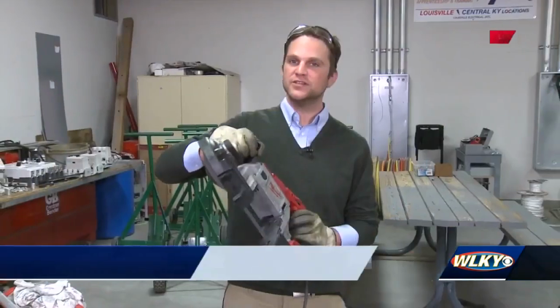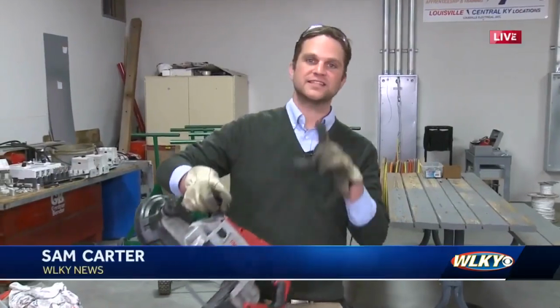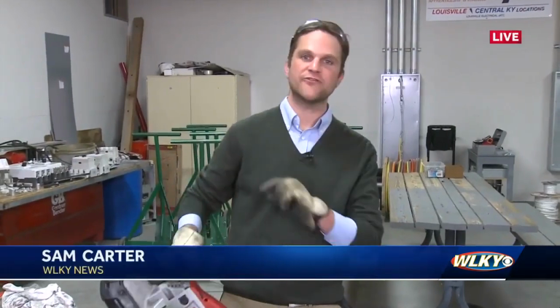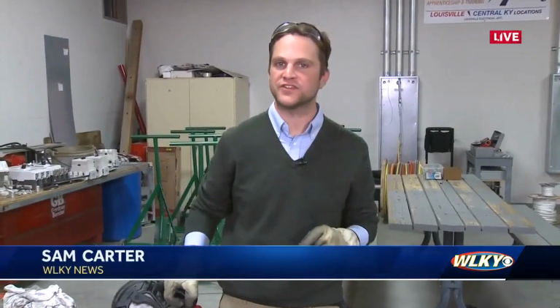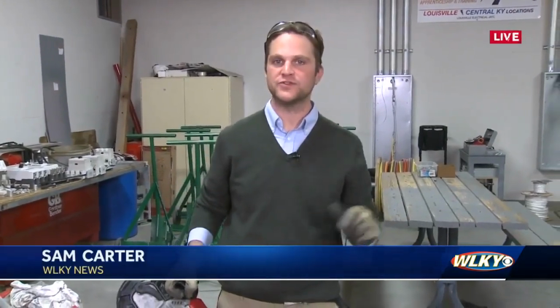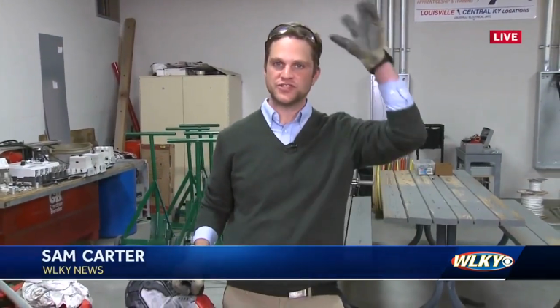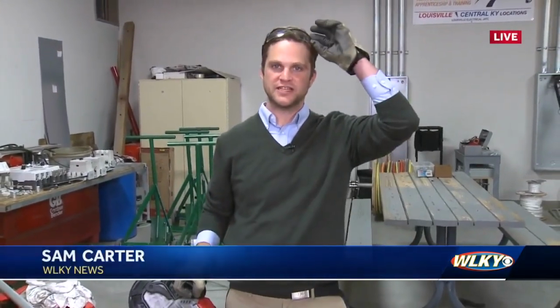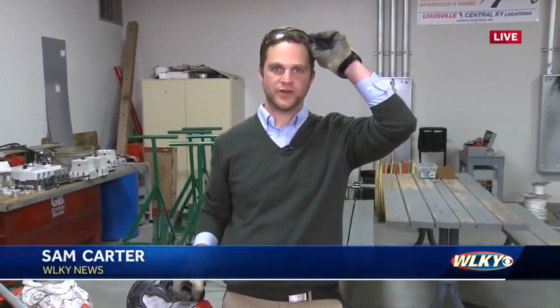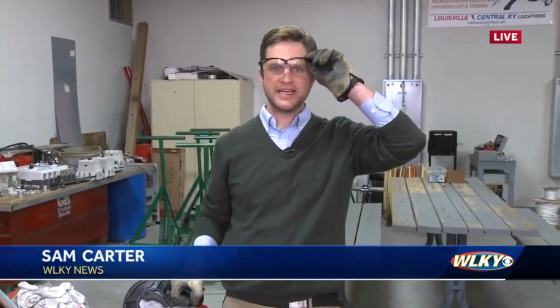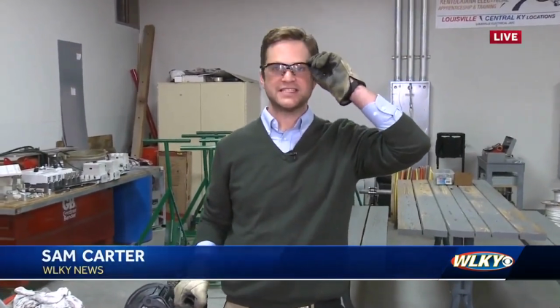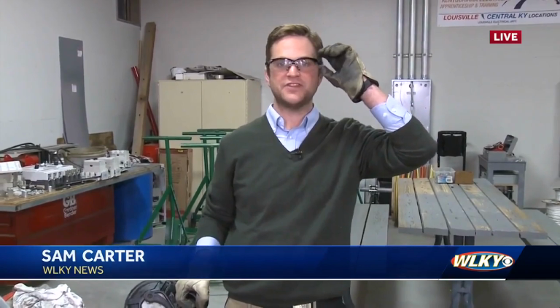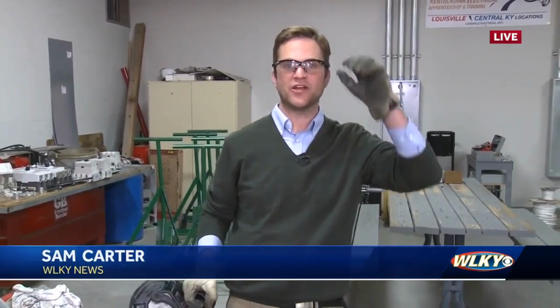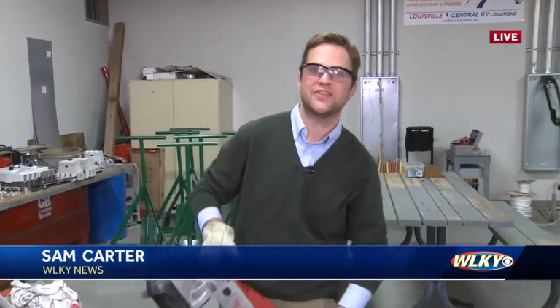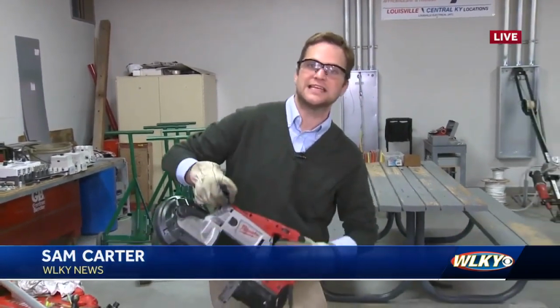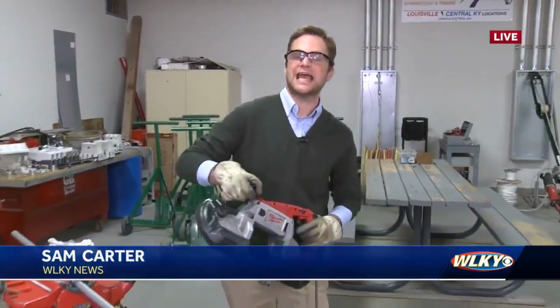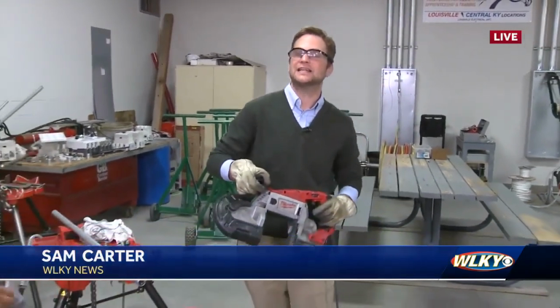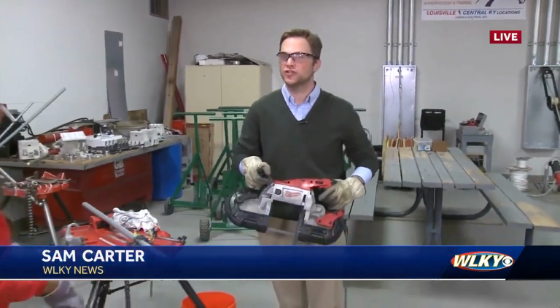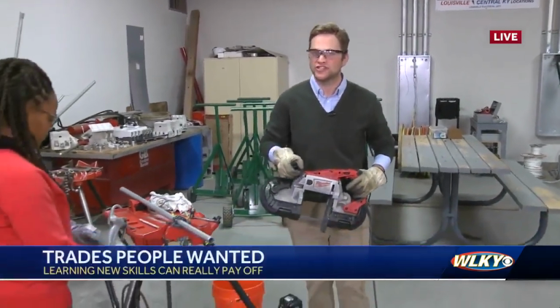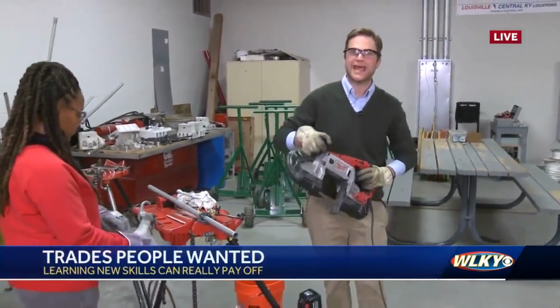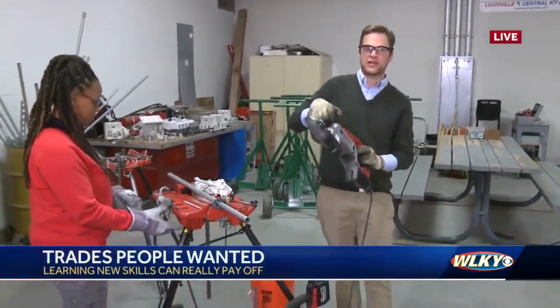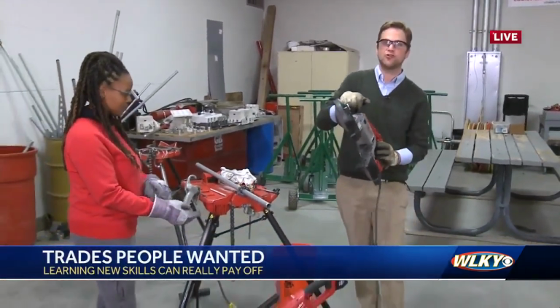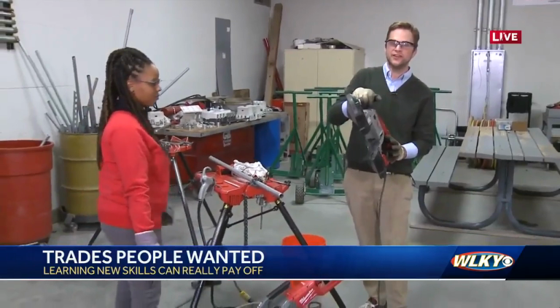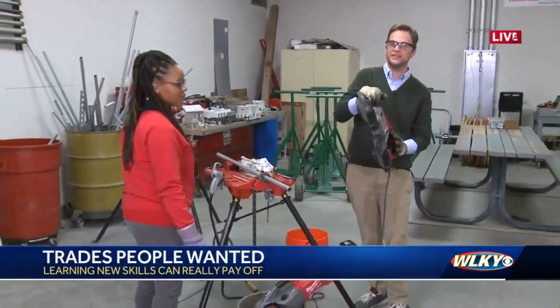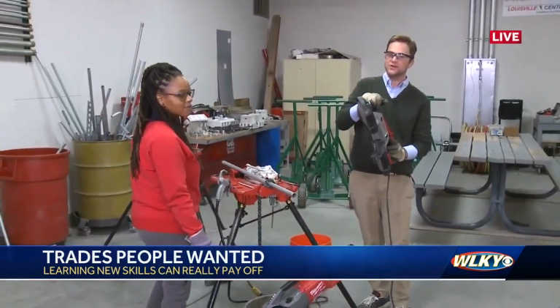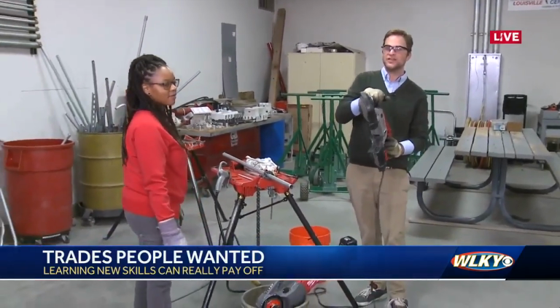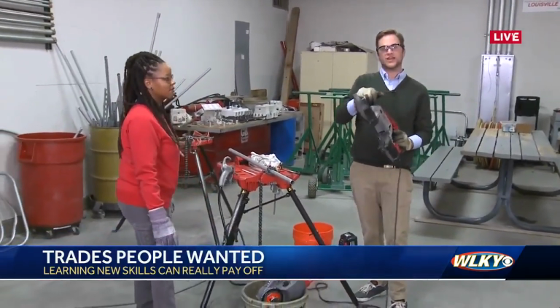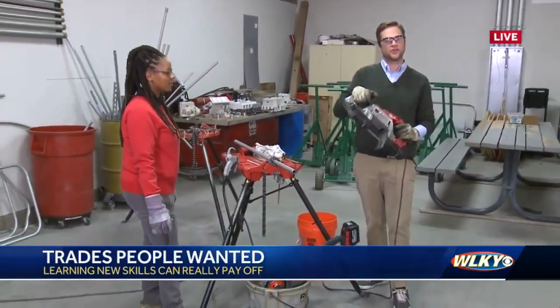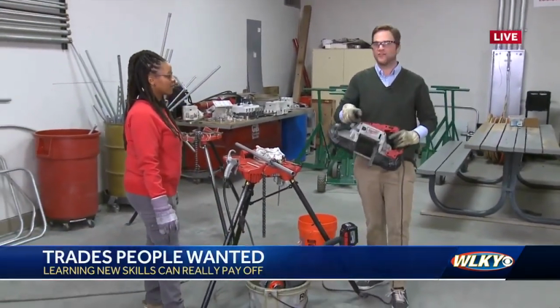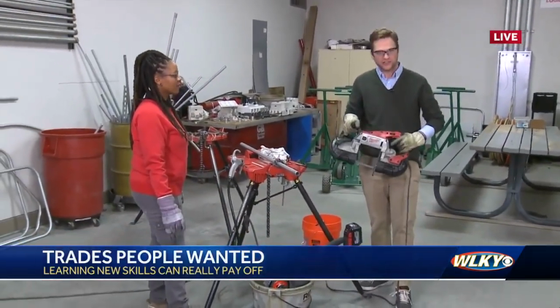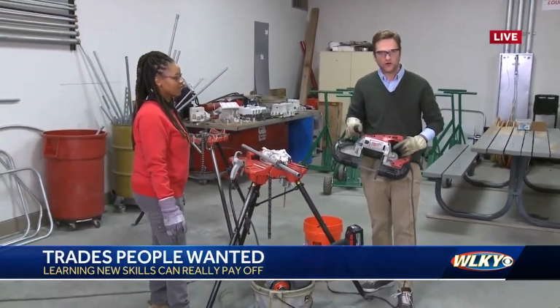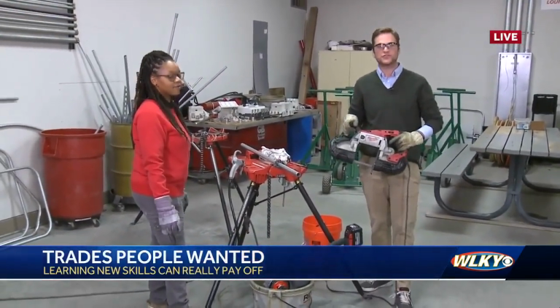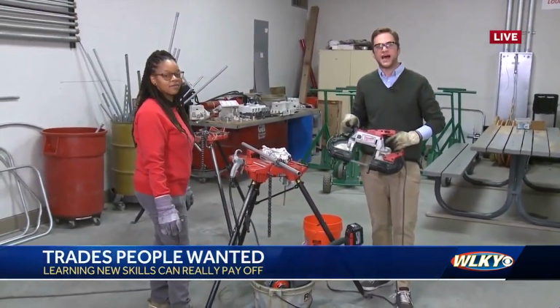Absolutely, Alex. That's a great phrase — the skills you need to succeed — and the first one is safety. We are here at the Kentucky IBEW Electrical Apprenticeship and Training Program, affiliated with the International Brotherhood of Electrical Workers, number 369.